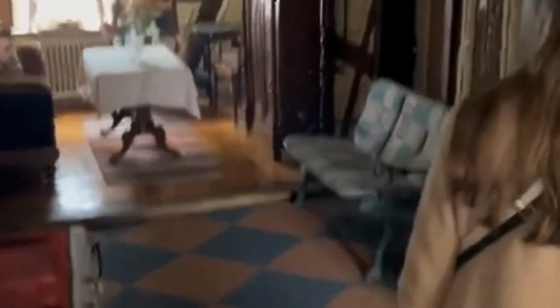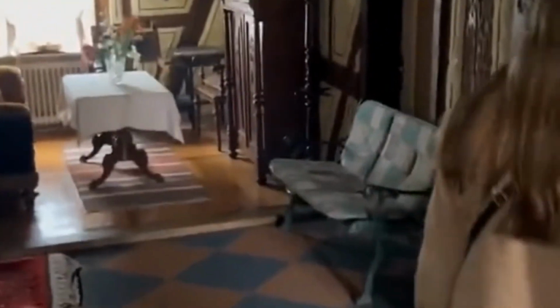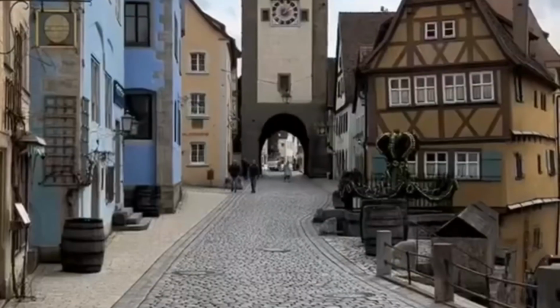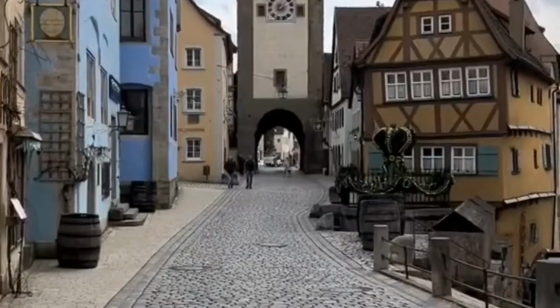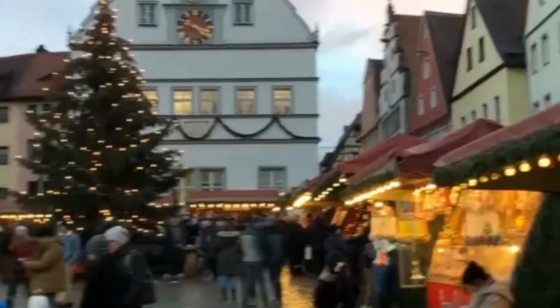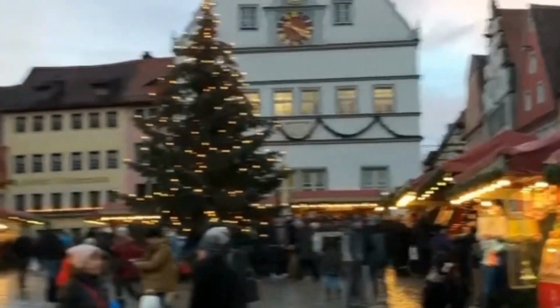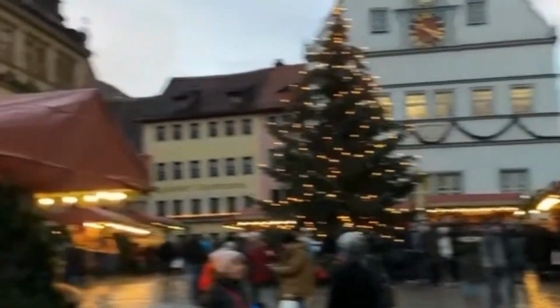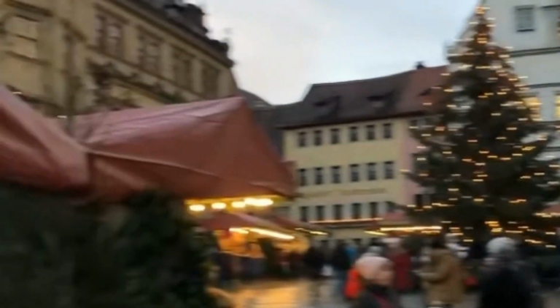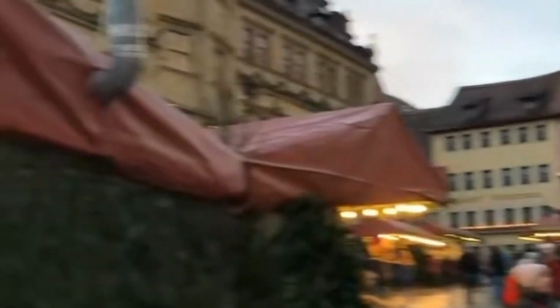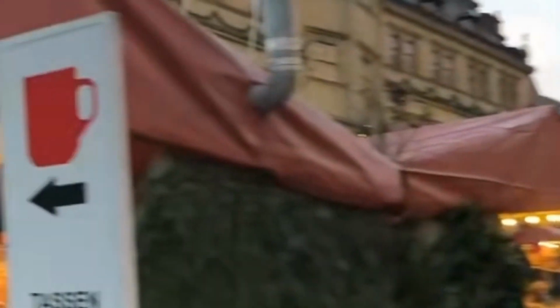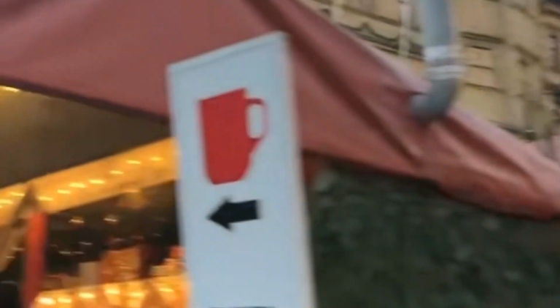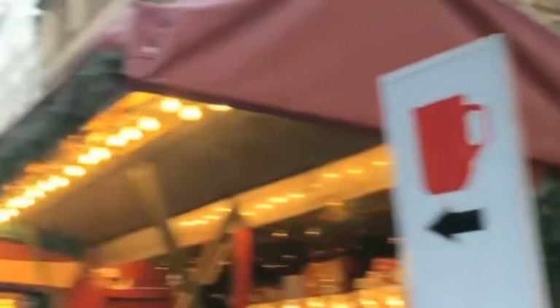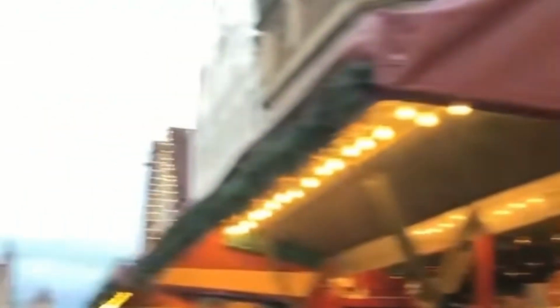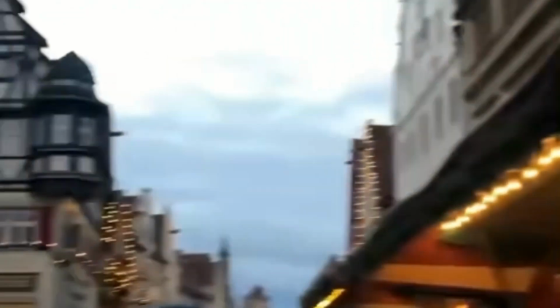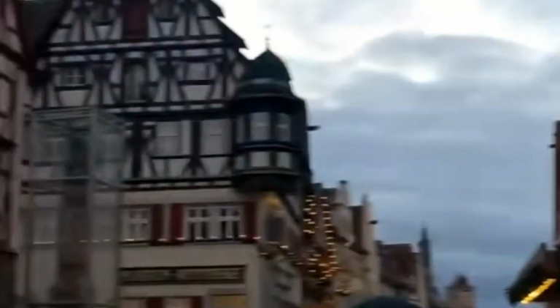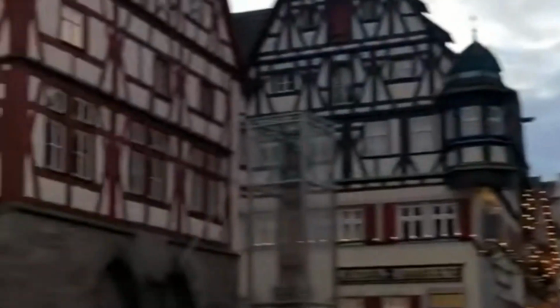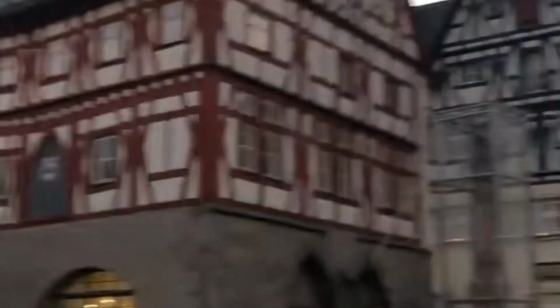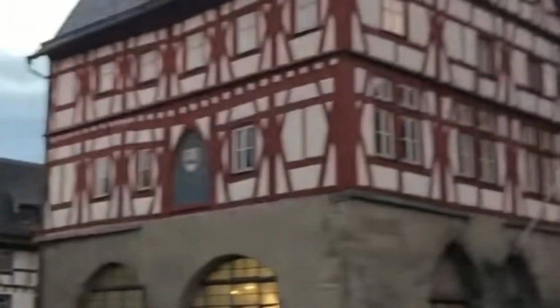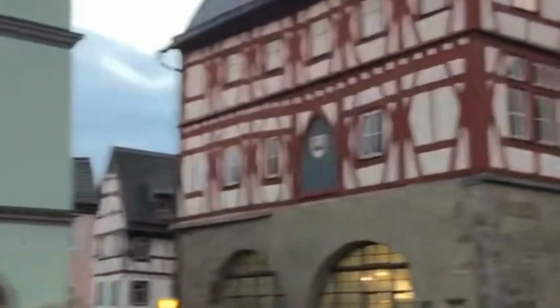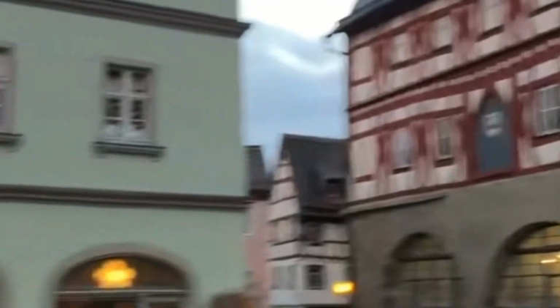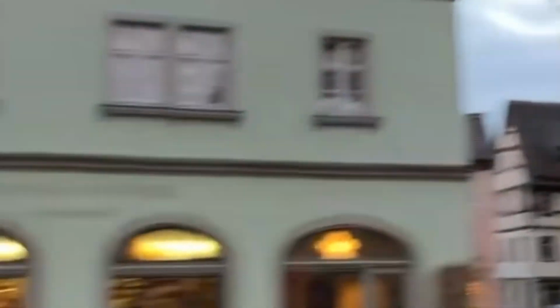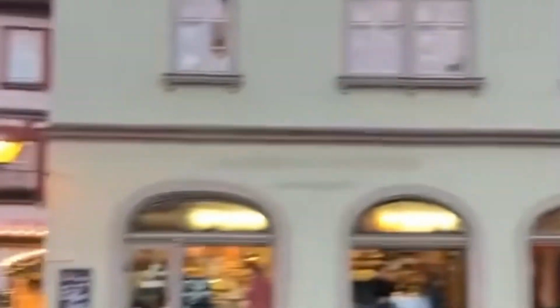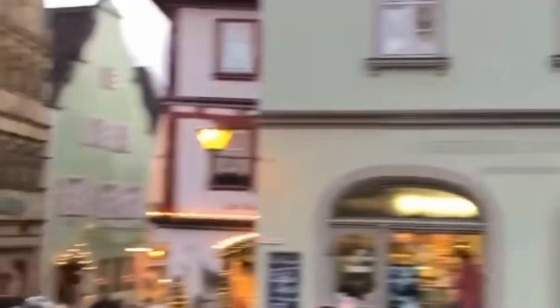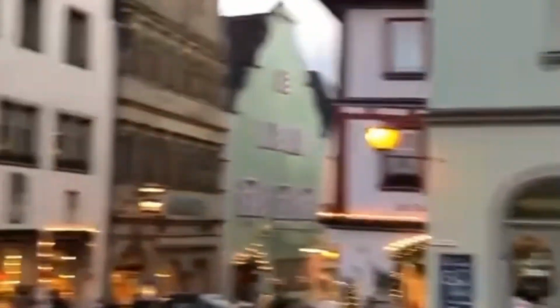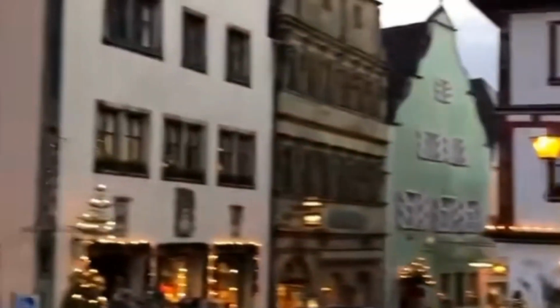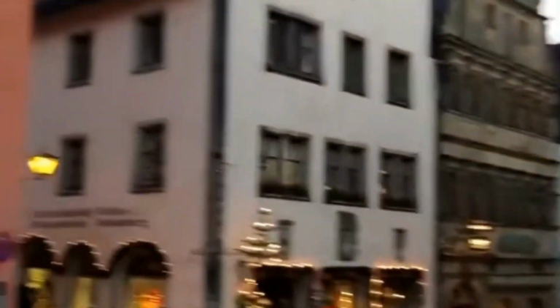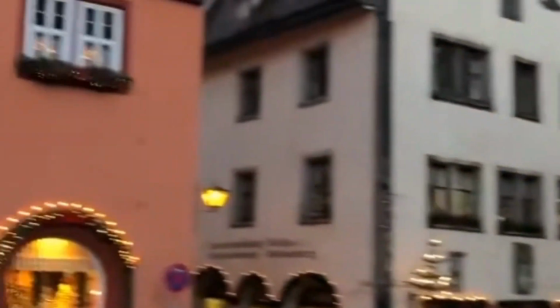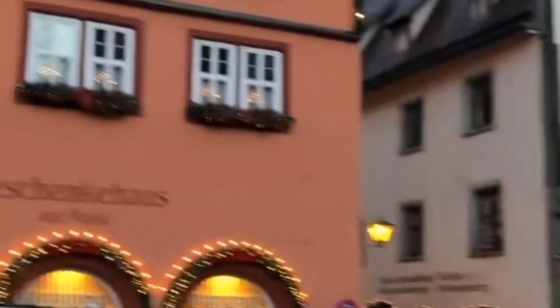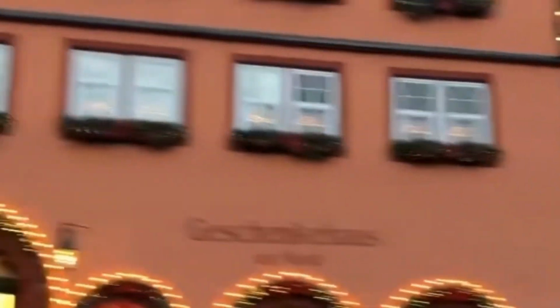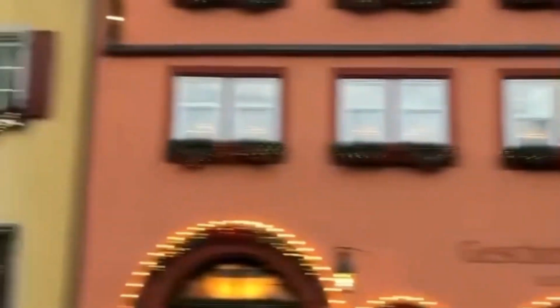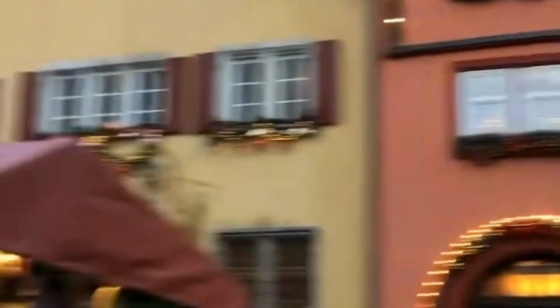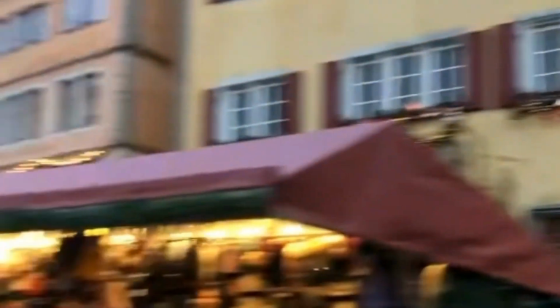Finally, conclude your day by capturing the perfect sunset. Rothenburg's skyline during the golden hour is a sight to behold, providing a moment of reflection on the incredible experiences you've had.